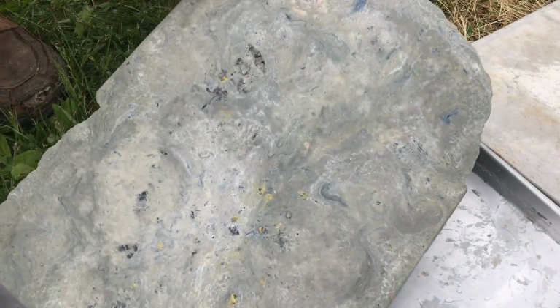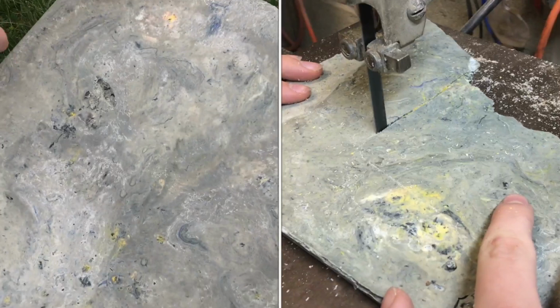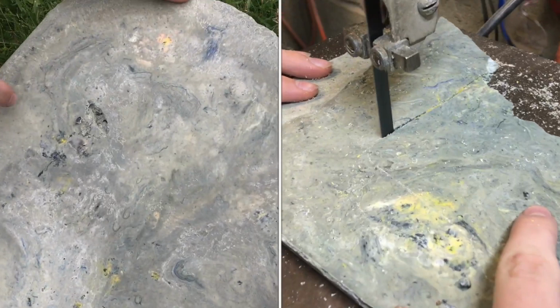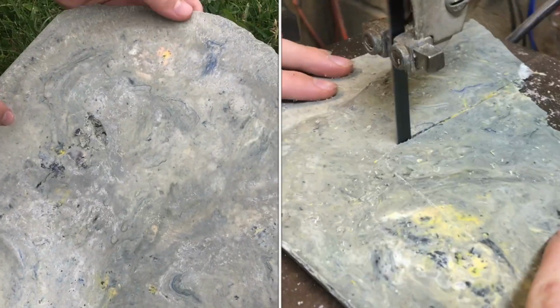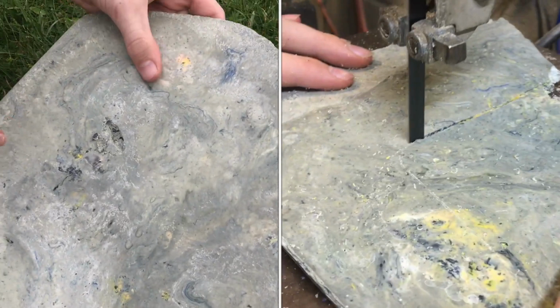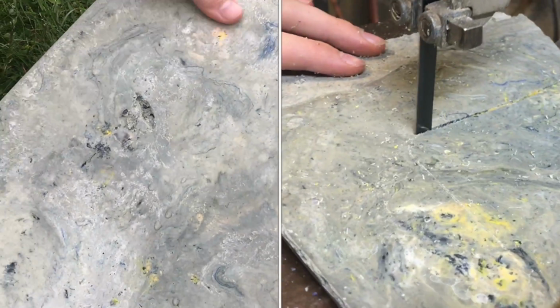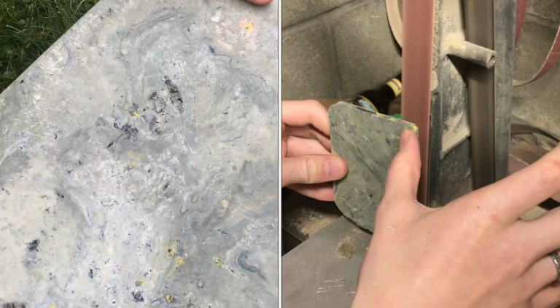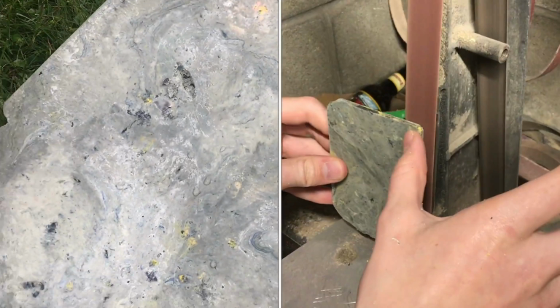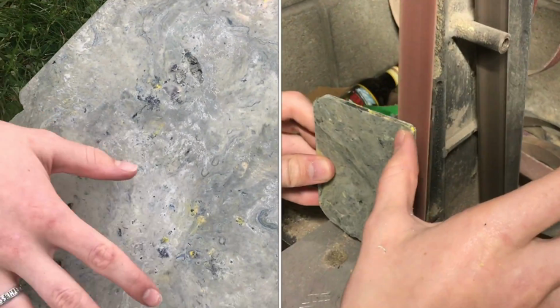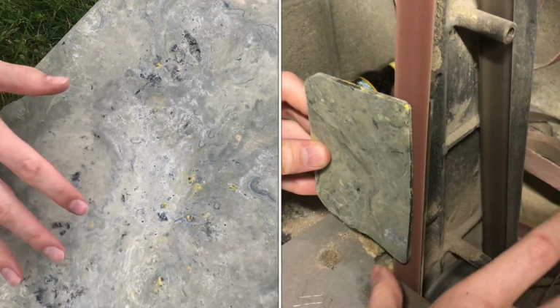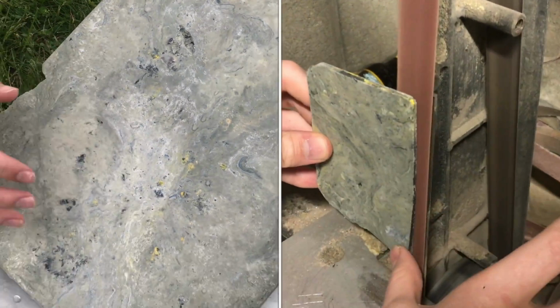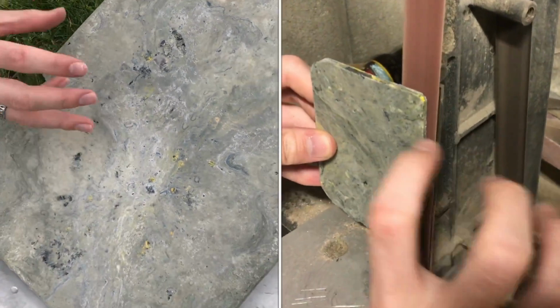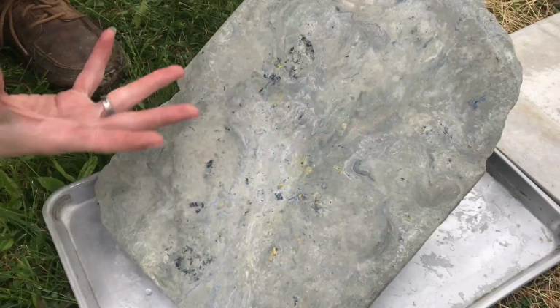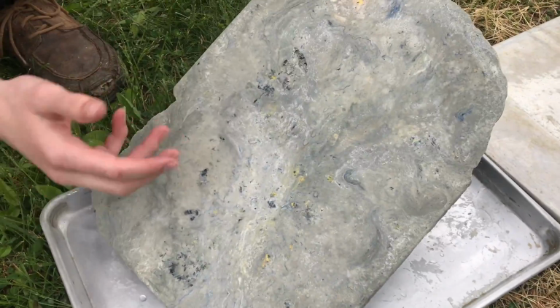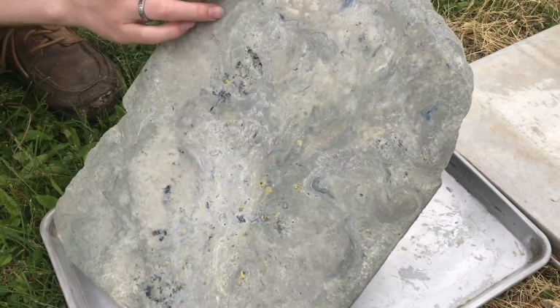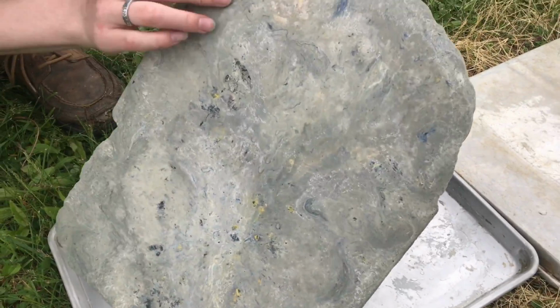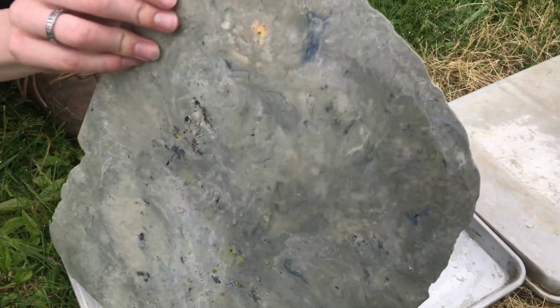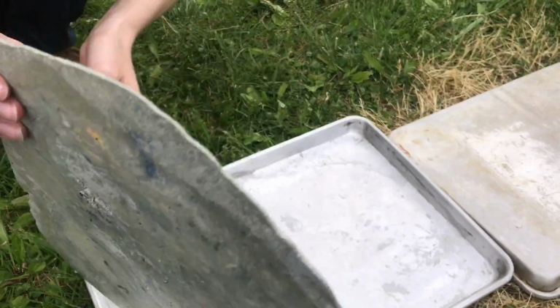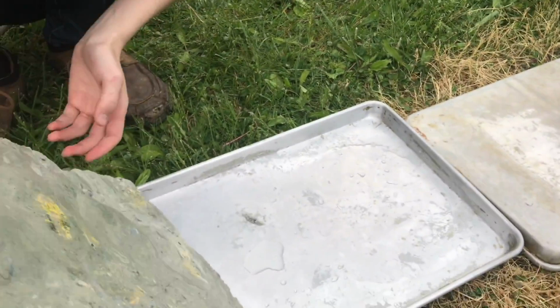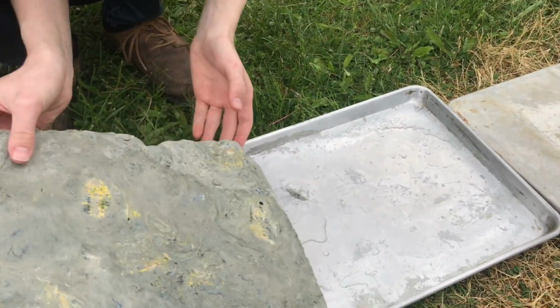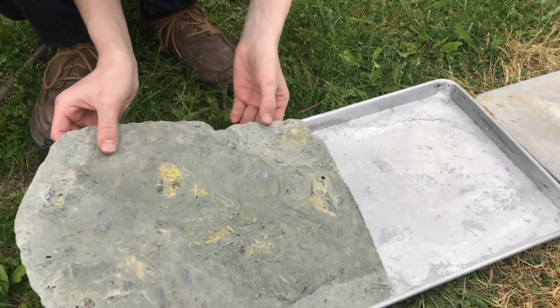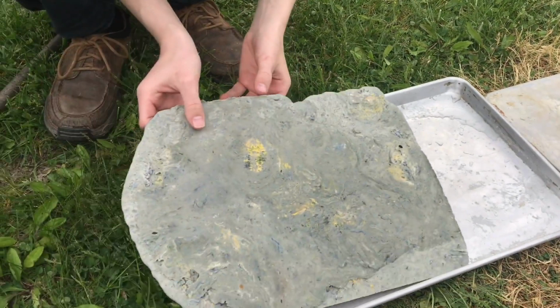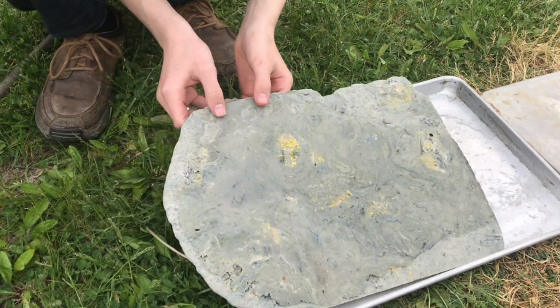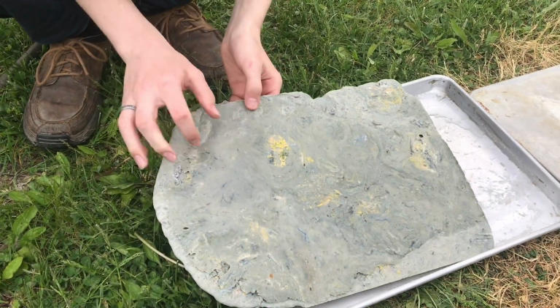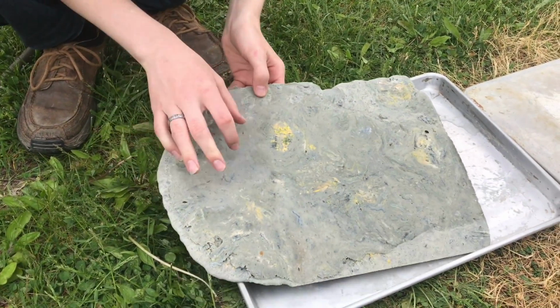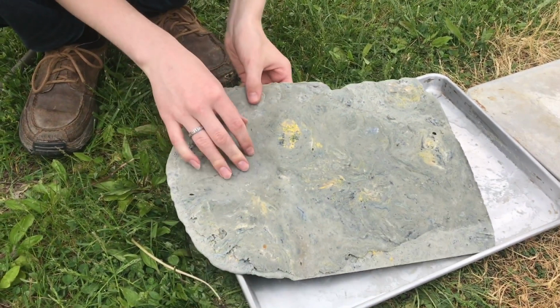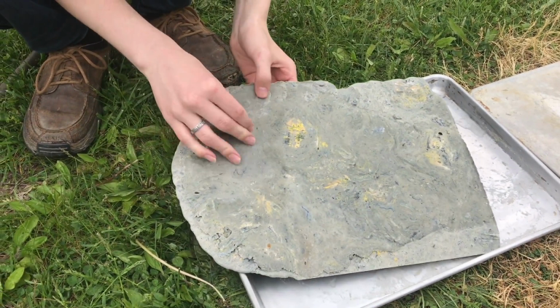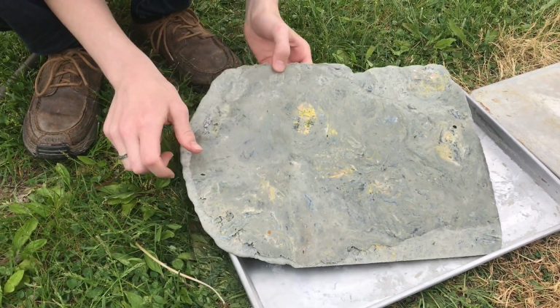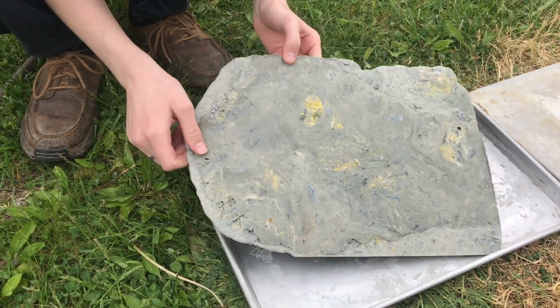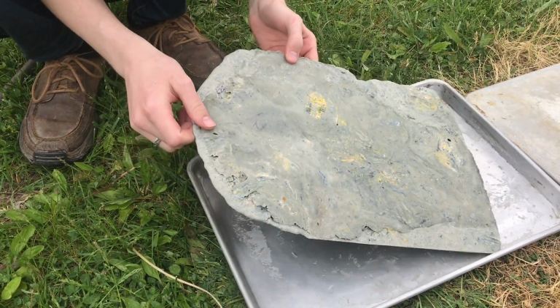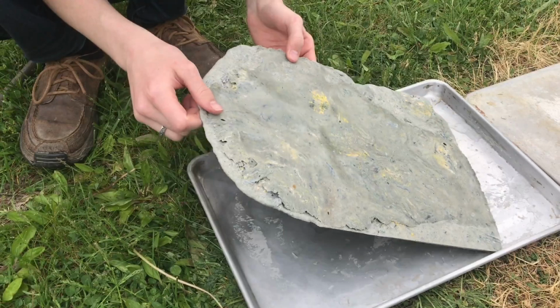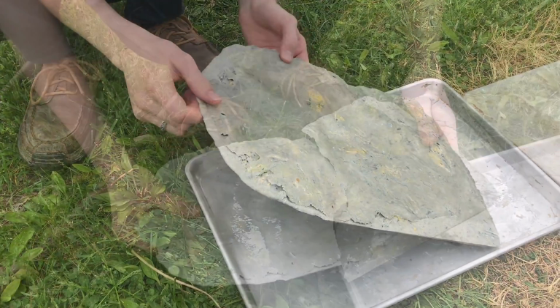It almost looks like marble — that is a really cool color. You have the green, blue, and then just kind of gray, but it's really nice. It's flat and it's real hard. That turned out really nice.